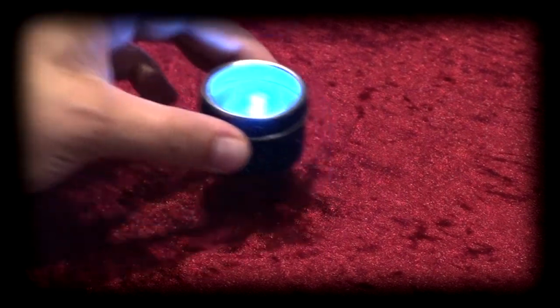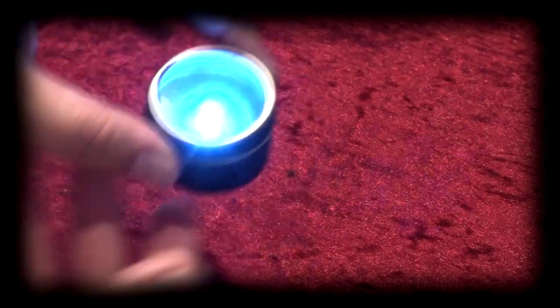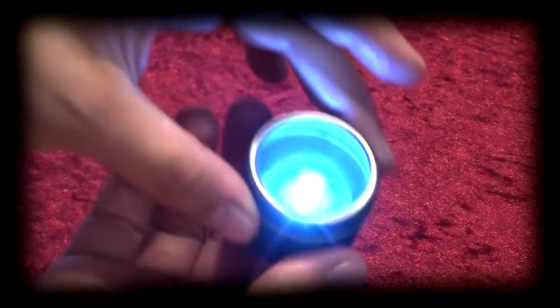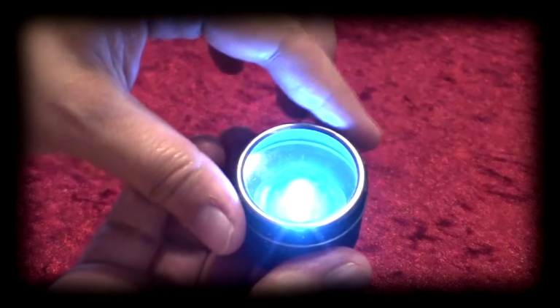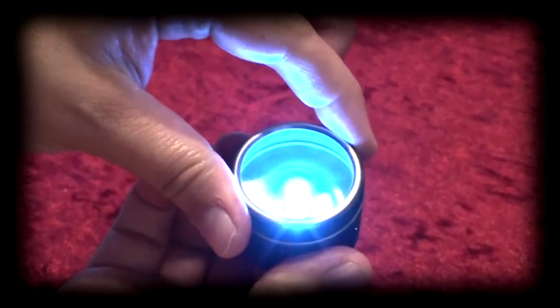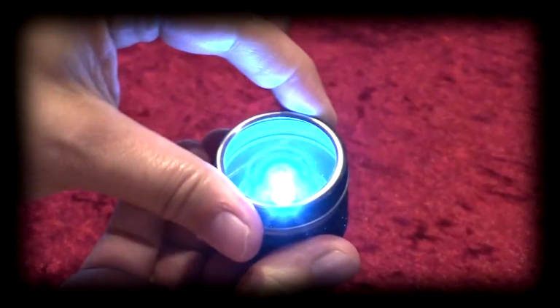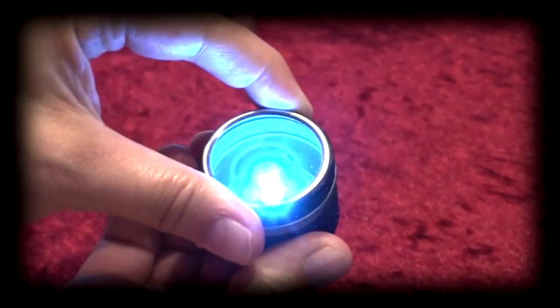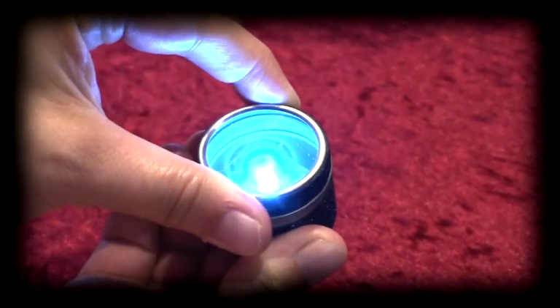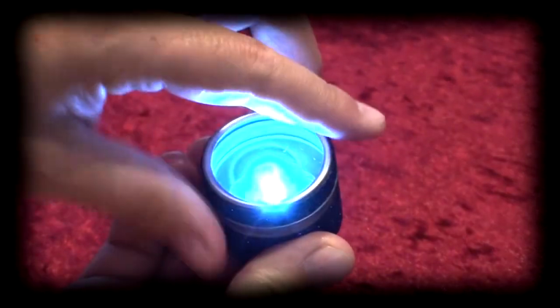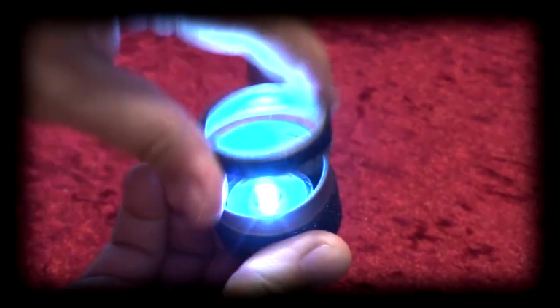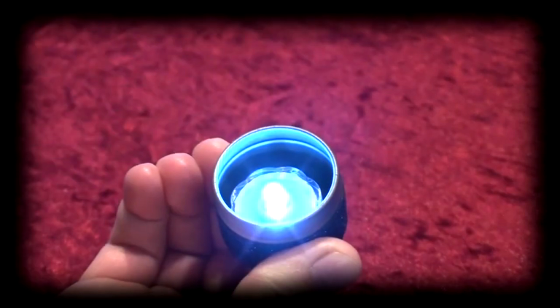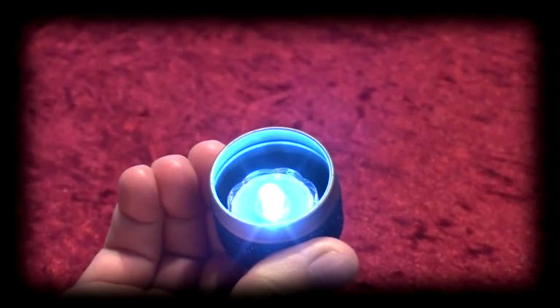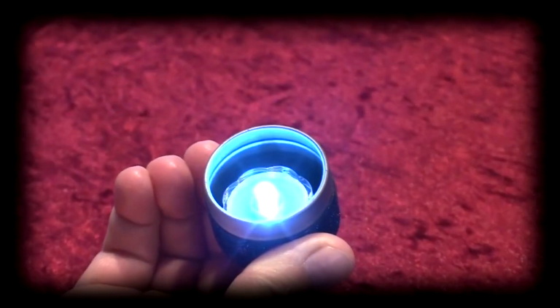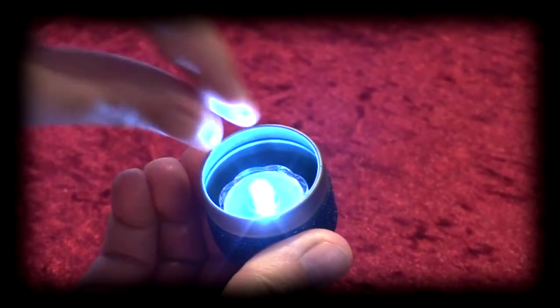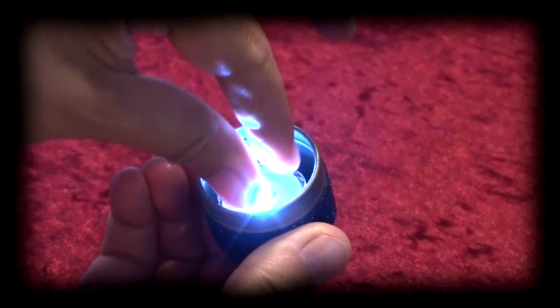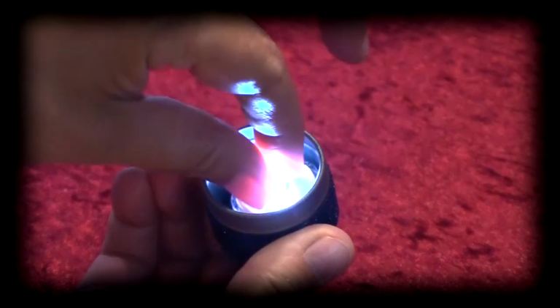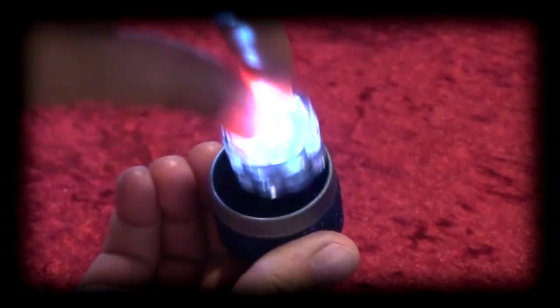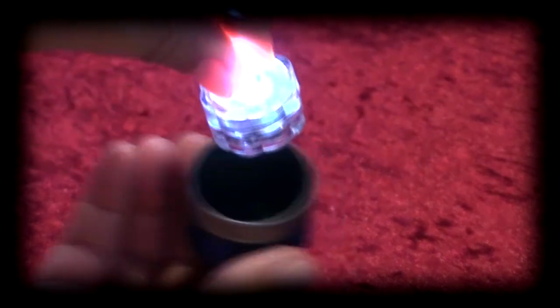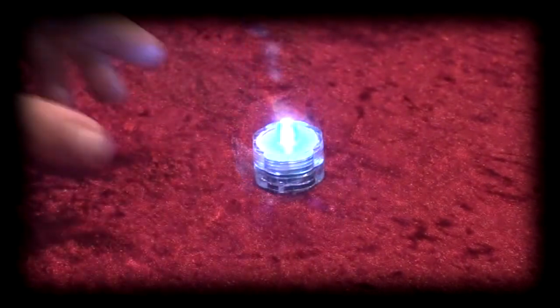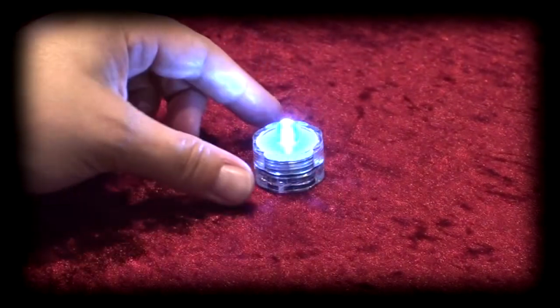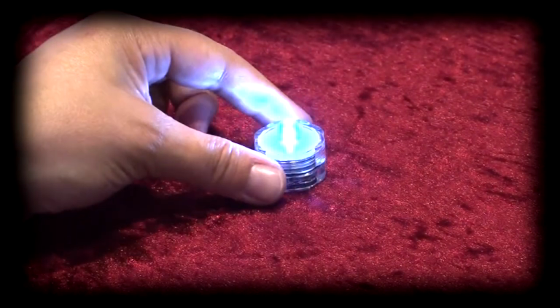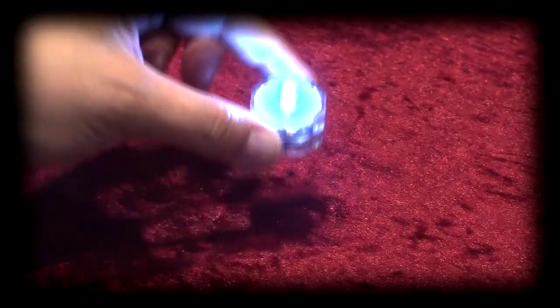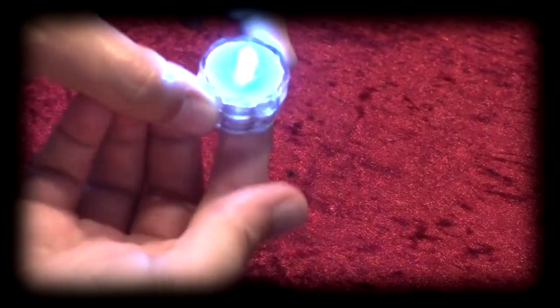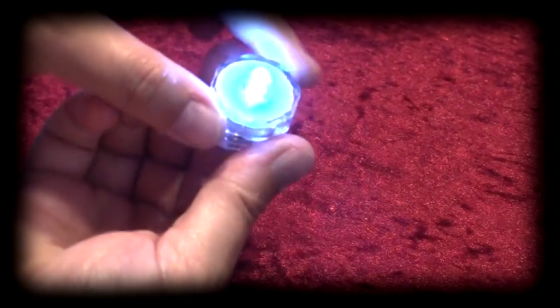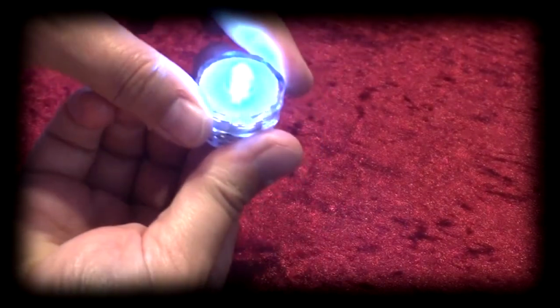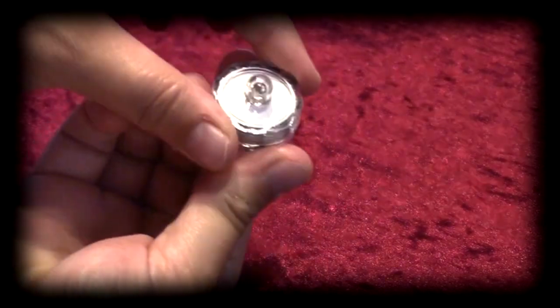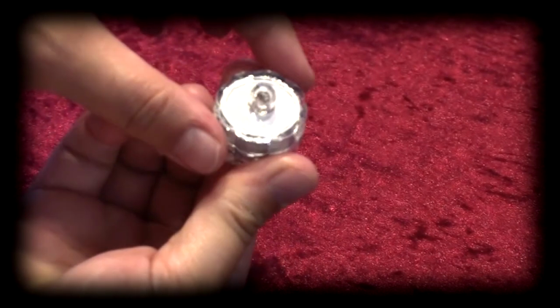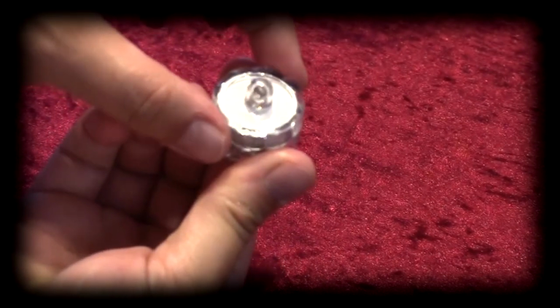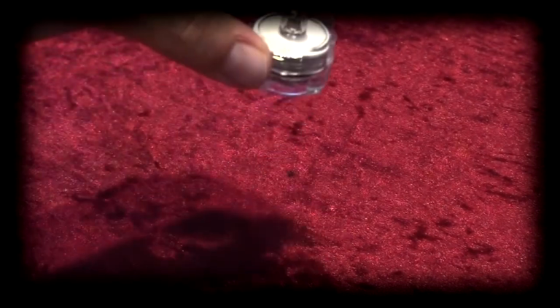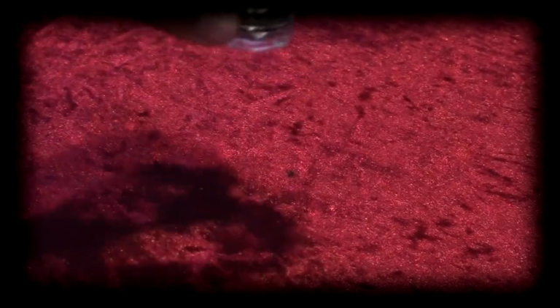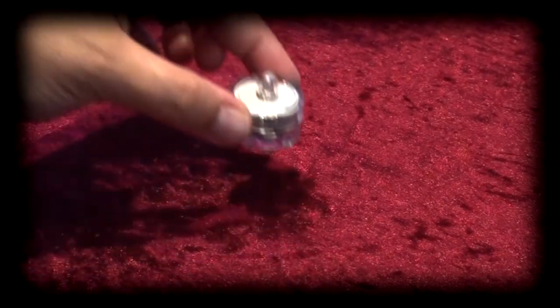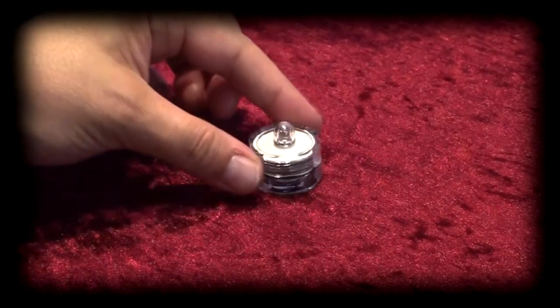When finished using the LED inside the canister, simply remove the transparent lid, remove the LED, and then turn the LED a half turn to turn off the LED lamp.